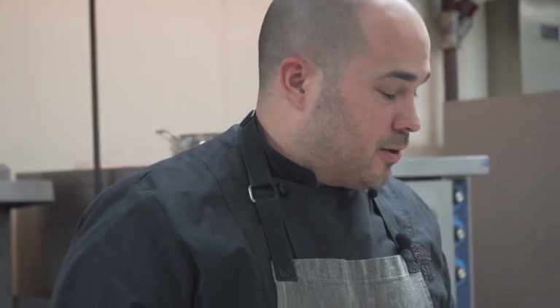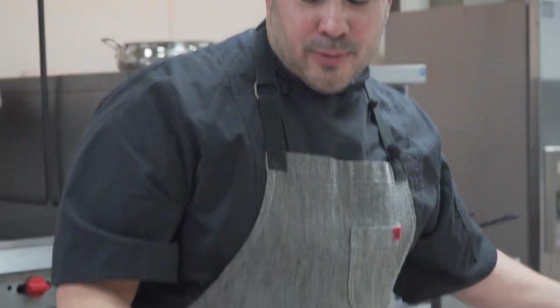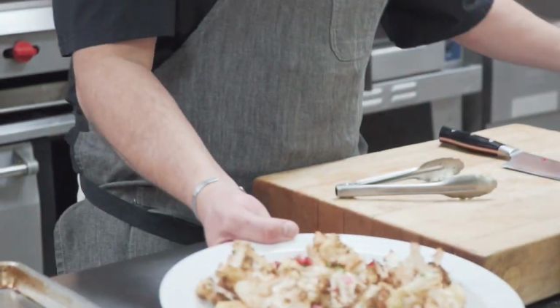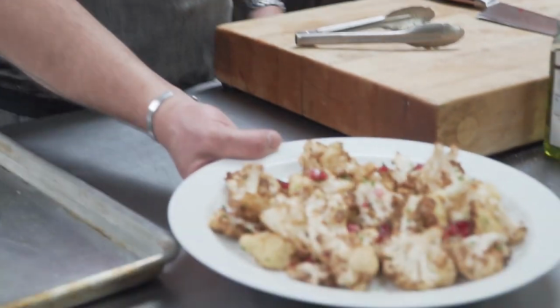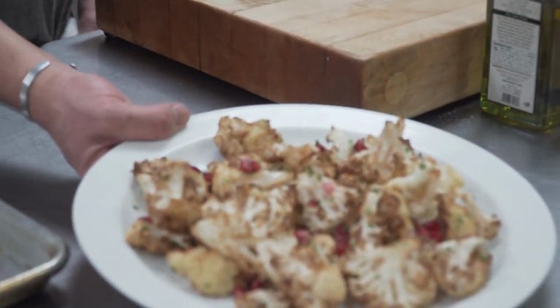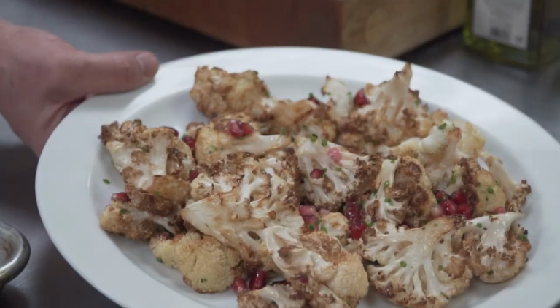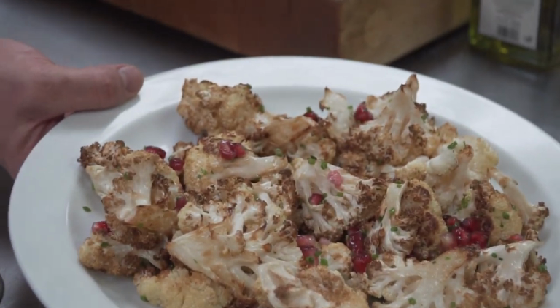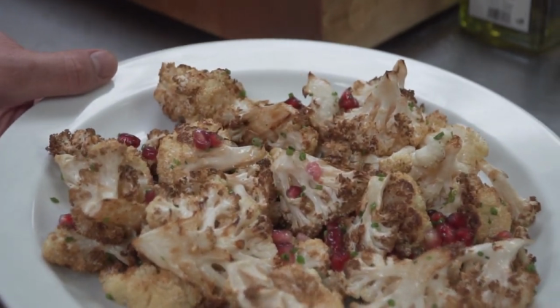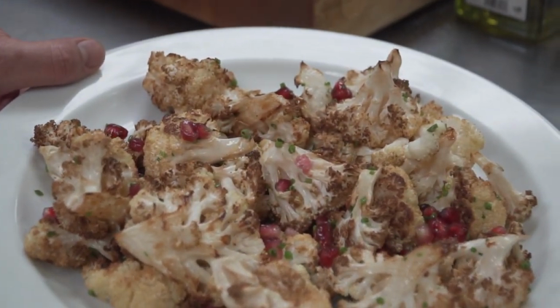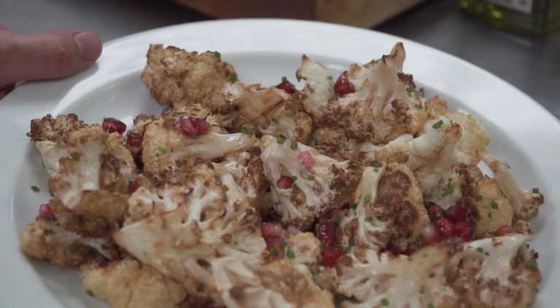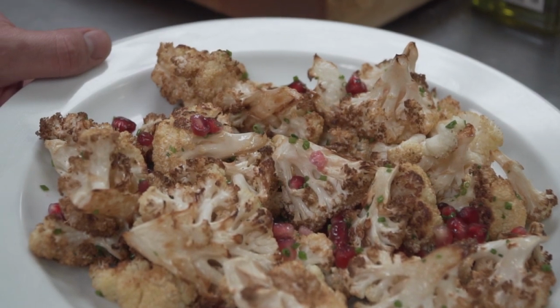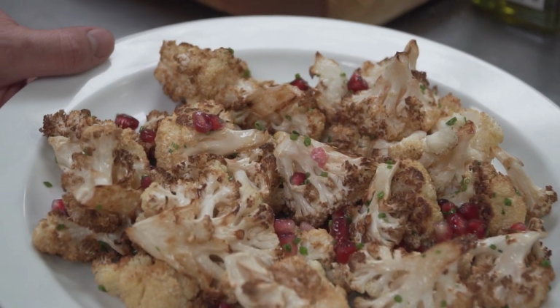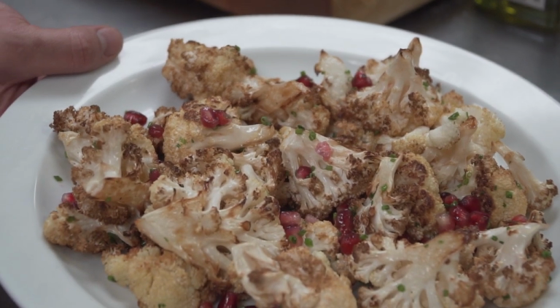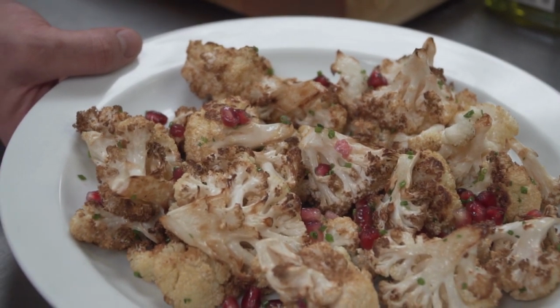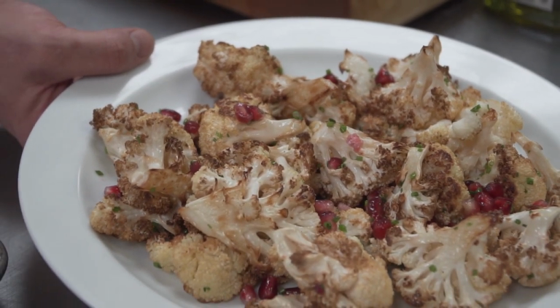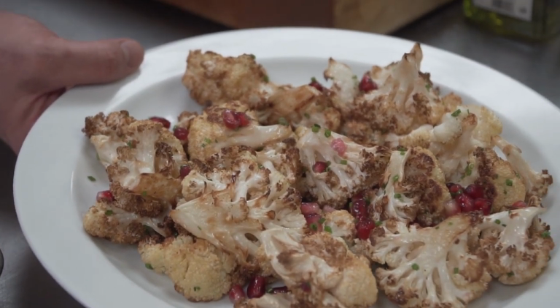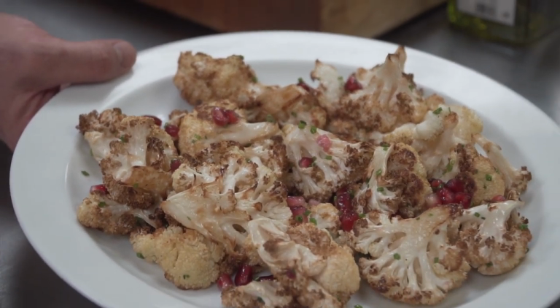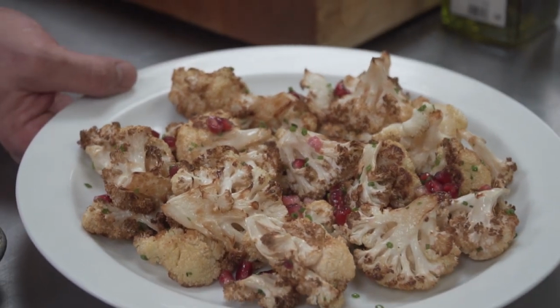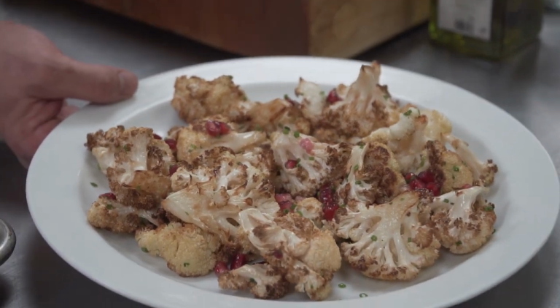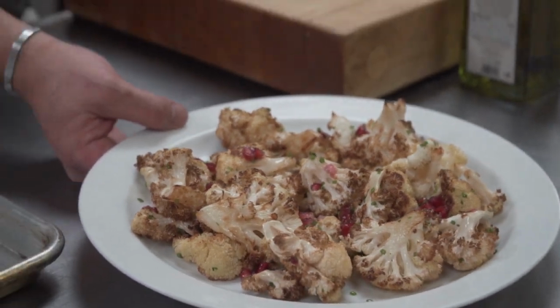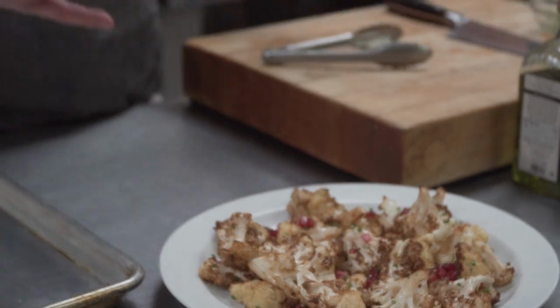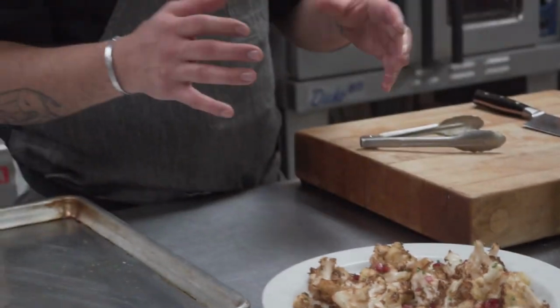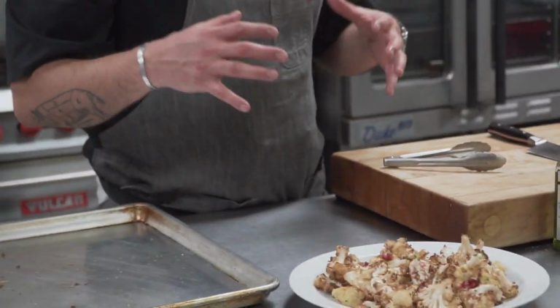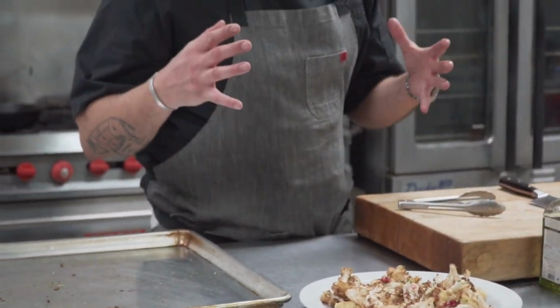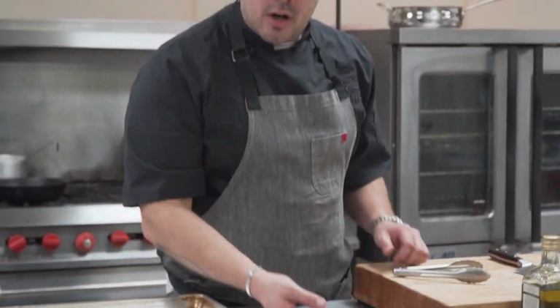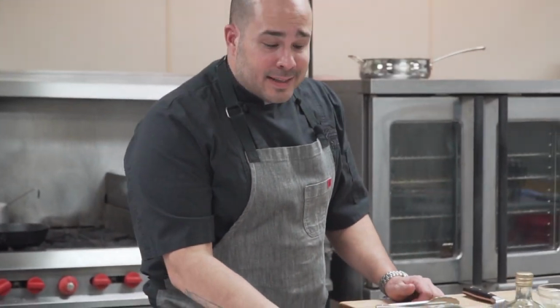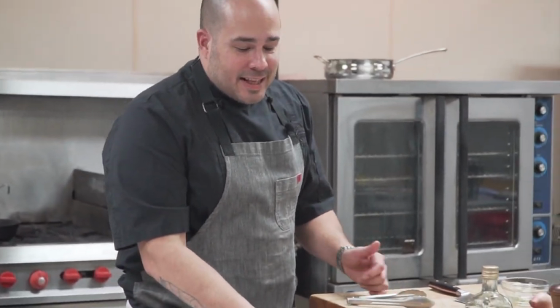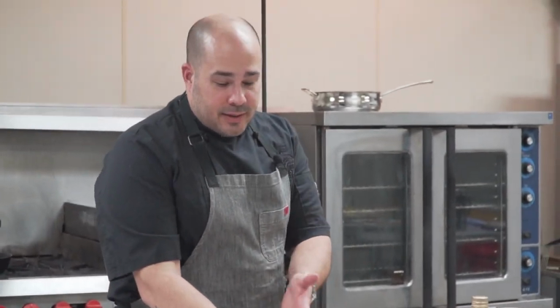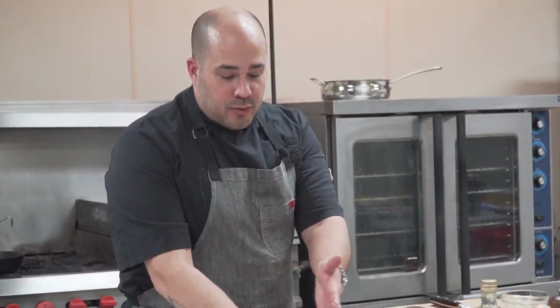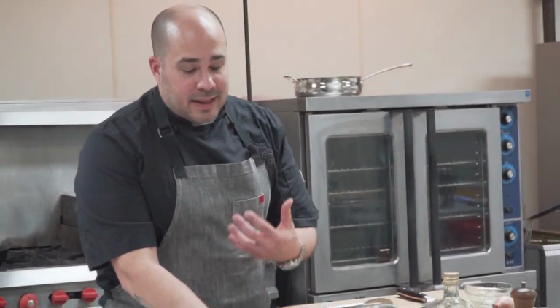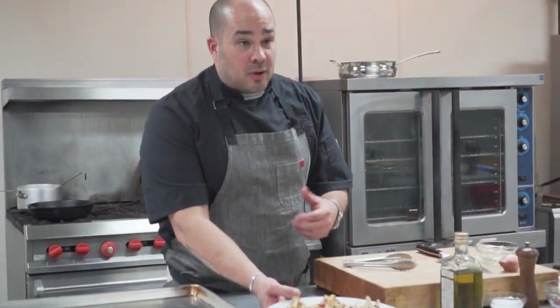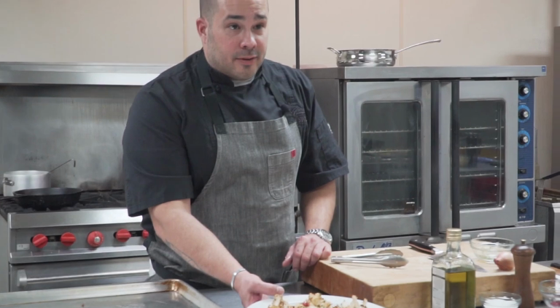There you go — simply roasted cauliflower. This could be any vegetable, whether it's Brussels sprouts or baby carrots. The biggest thing is making sure that you get space on your tray, that you're not overcrowded, and they have their own room to caramelize. That's when you get that beautiful look and that deep, dark flavor.